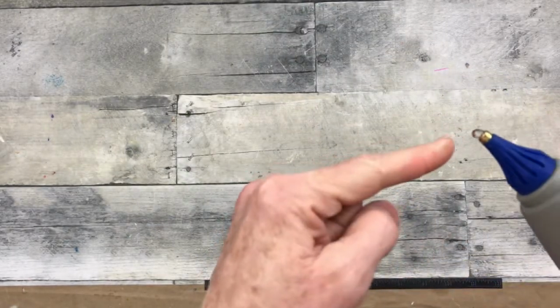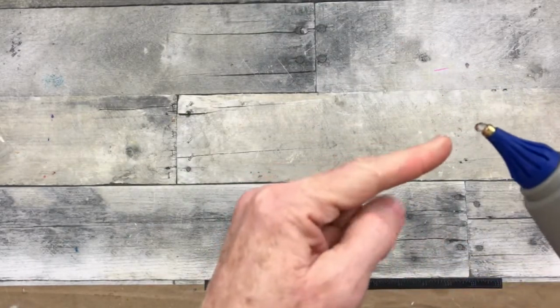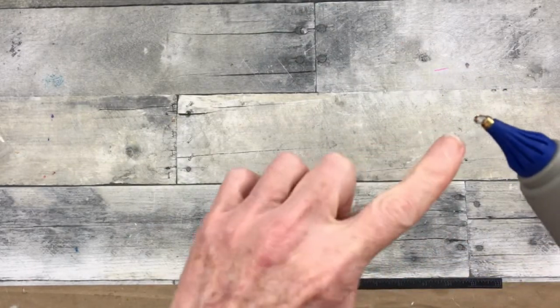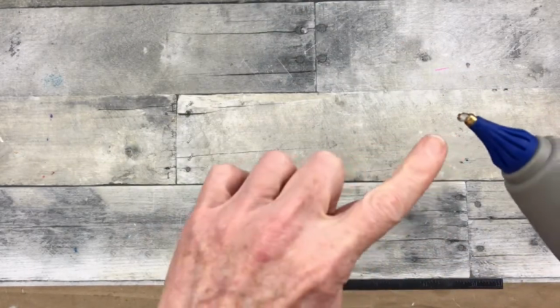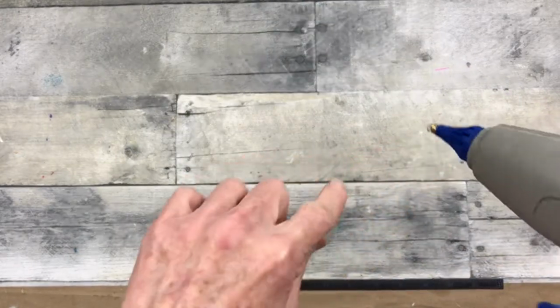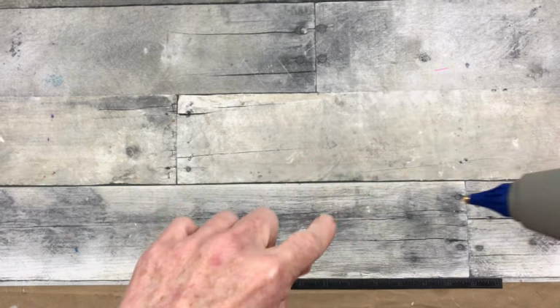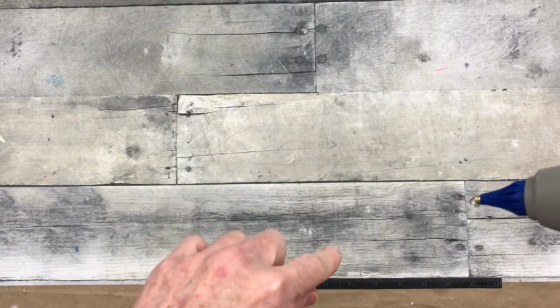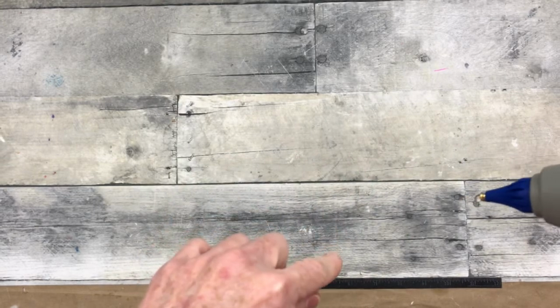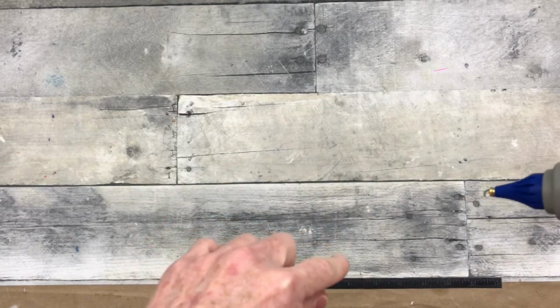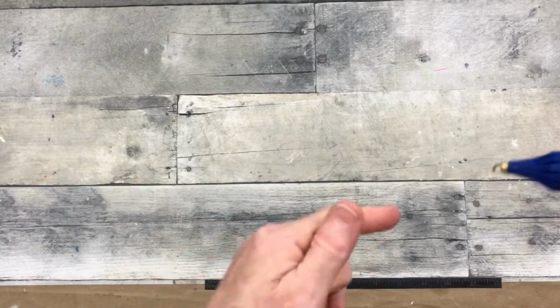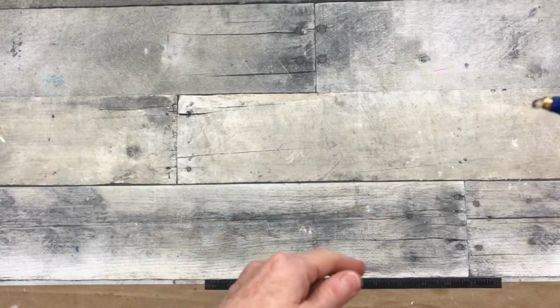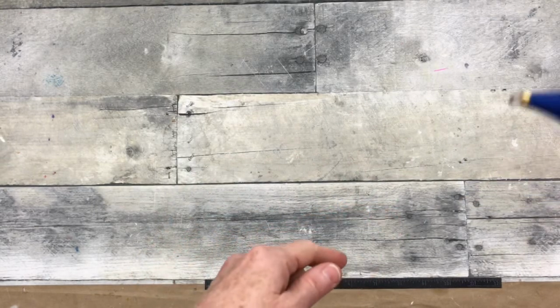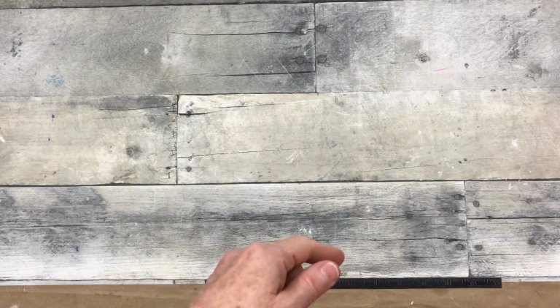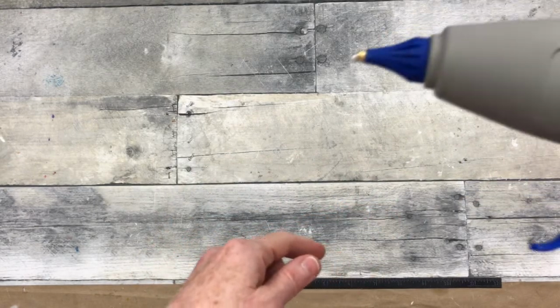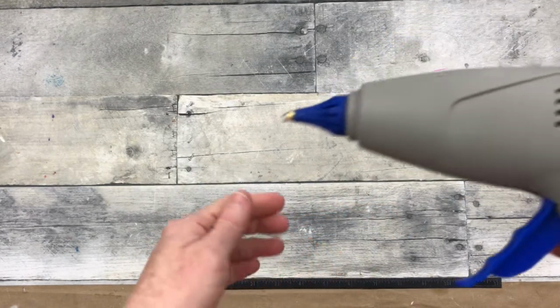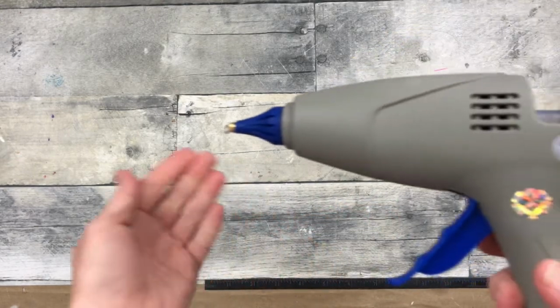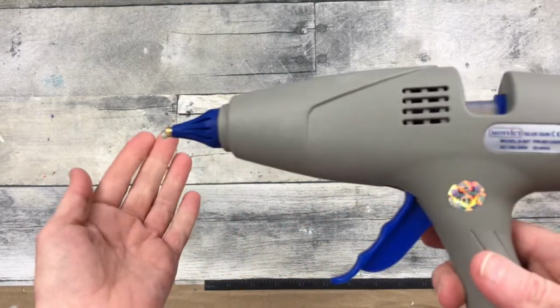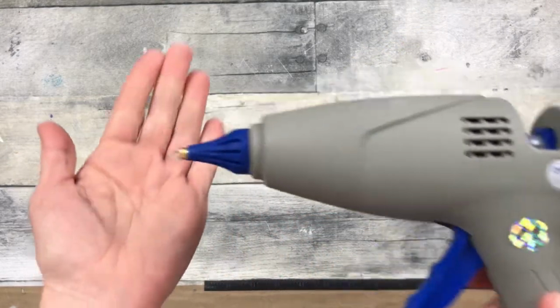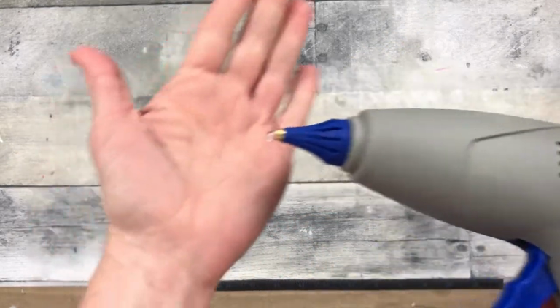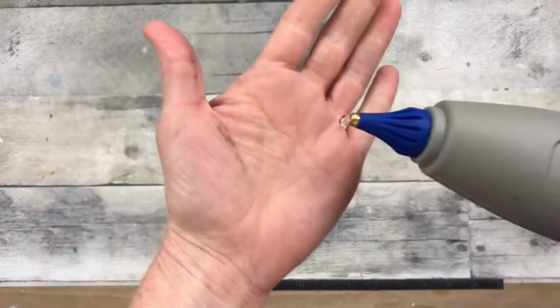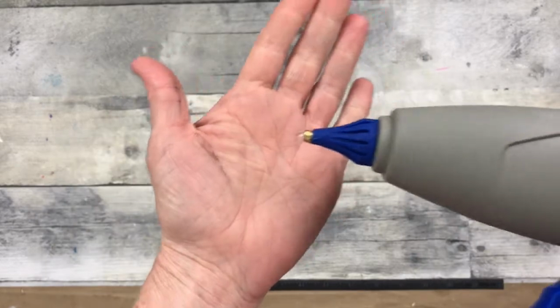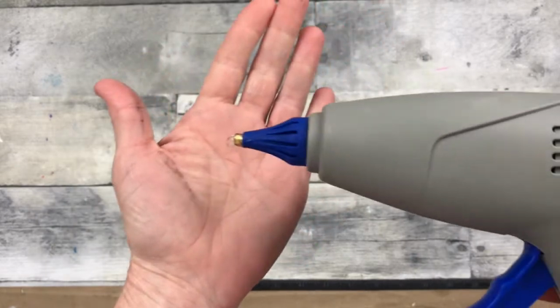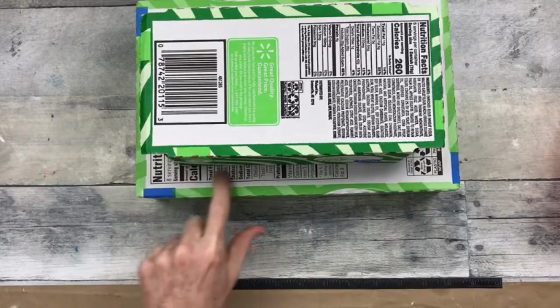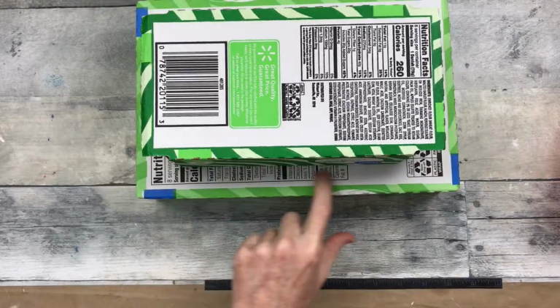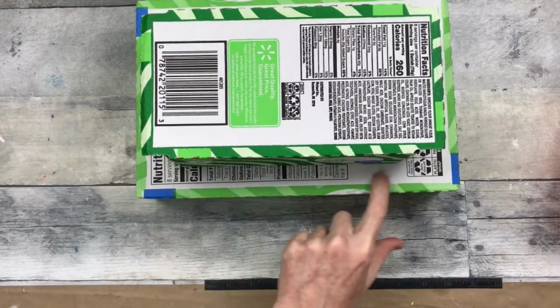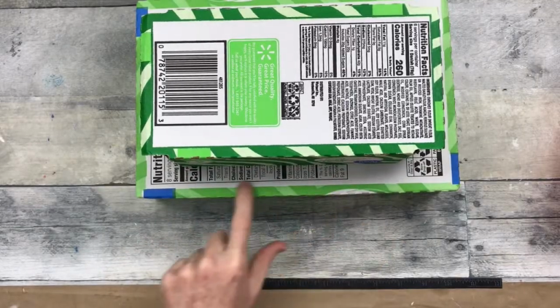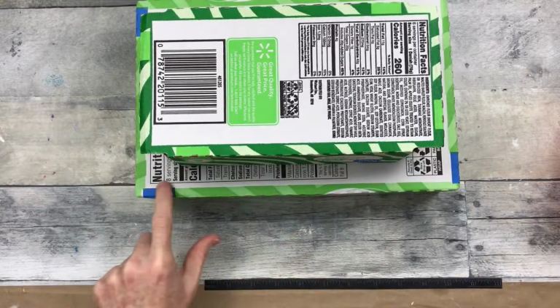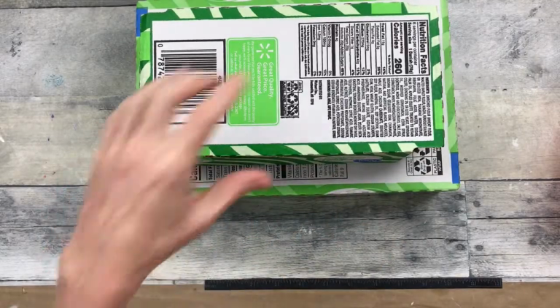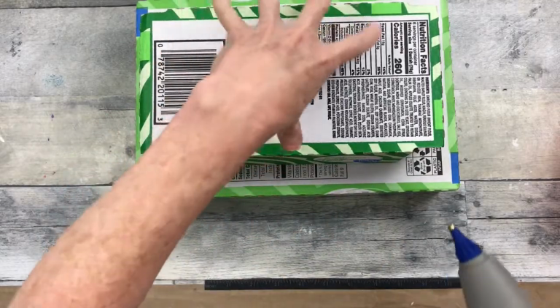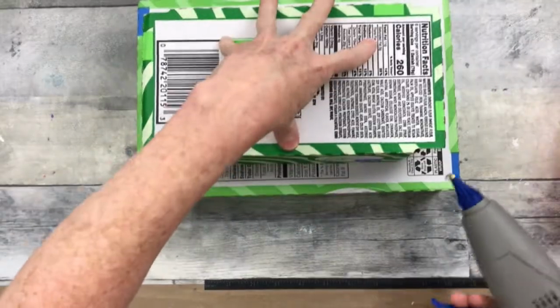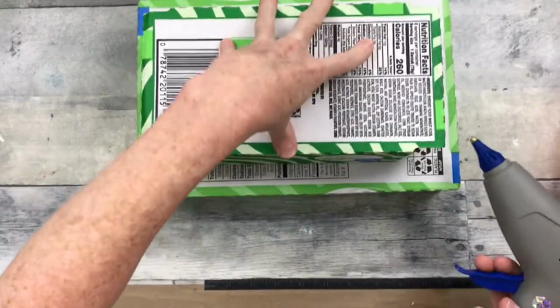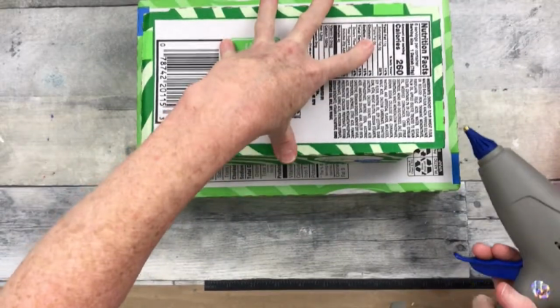It does have a little drip here, and this is pretty common with glue guns. The ones I've had in the past anyway will put out a little drip of glue, so just be careful about using those around kids.